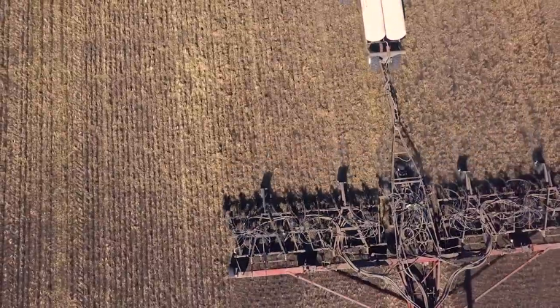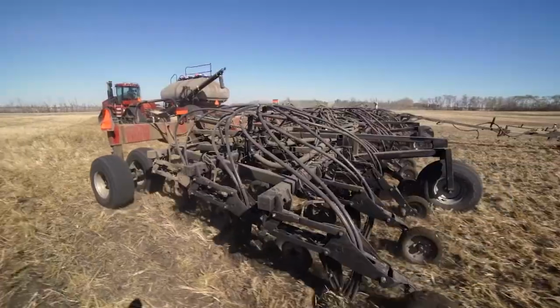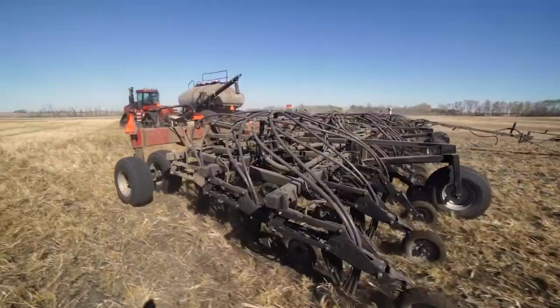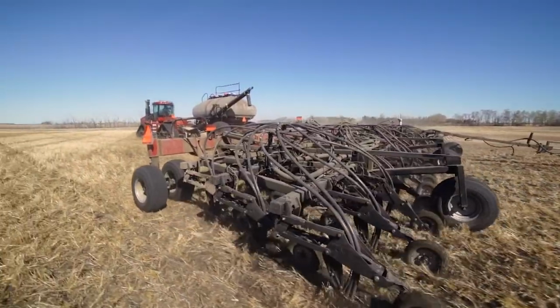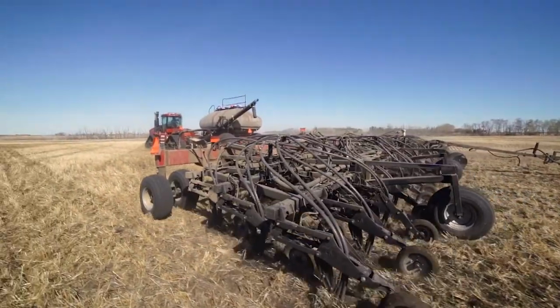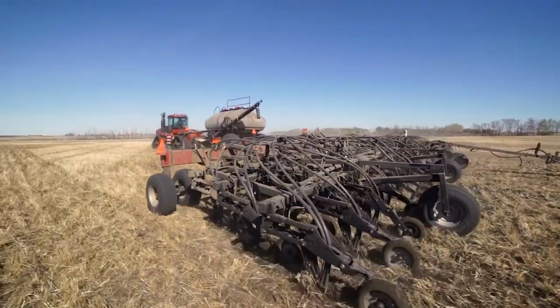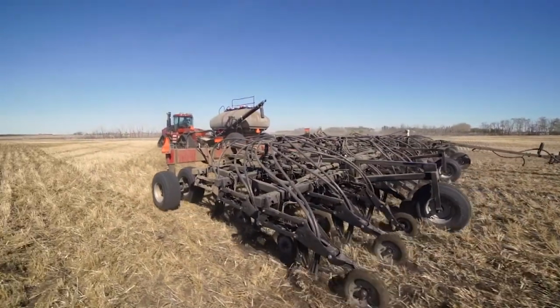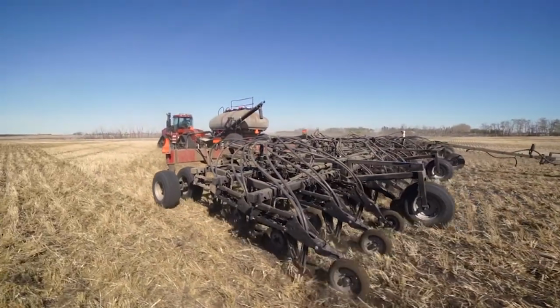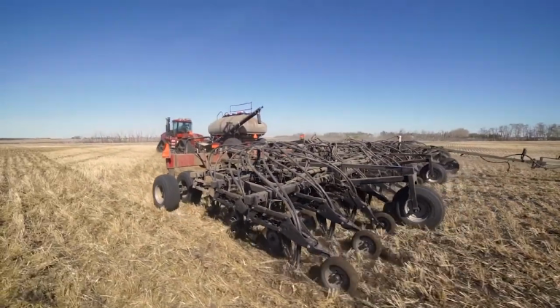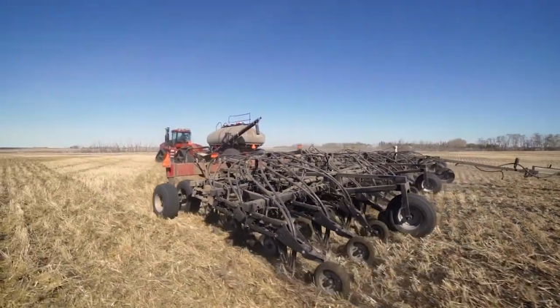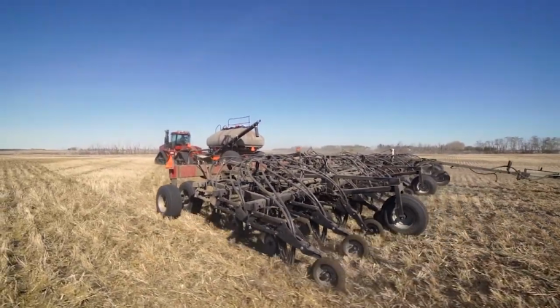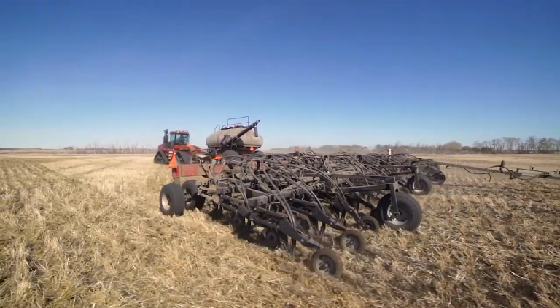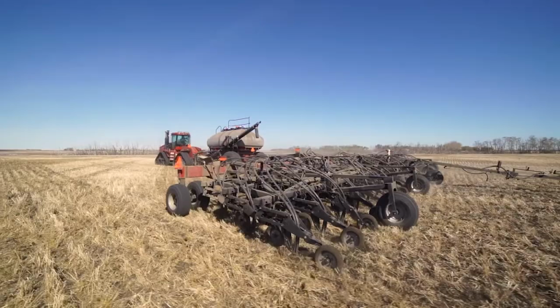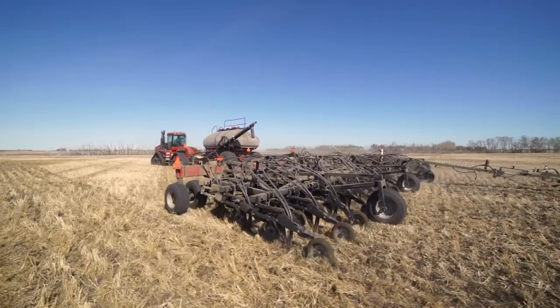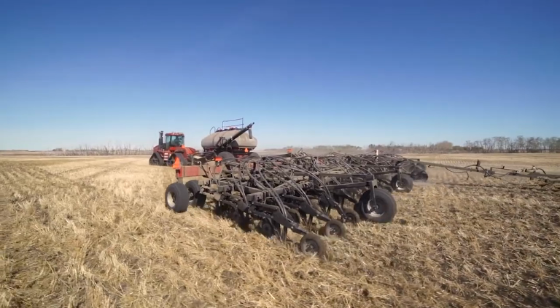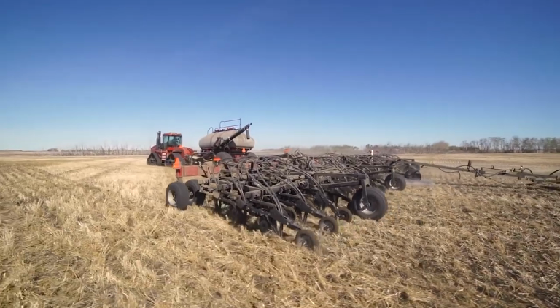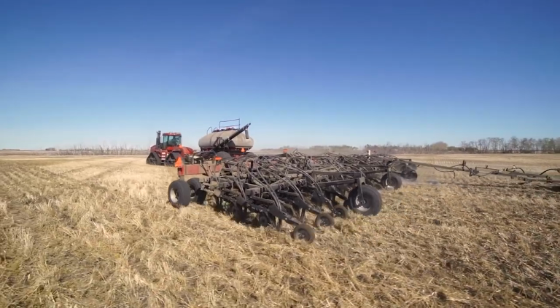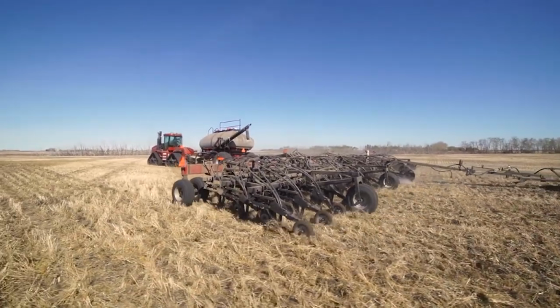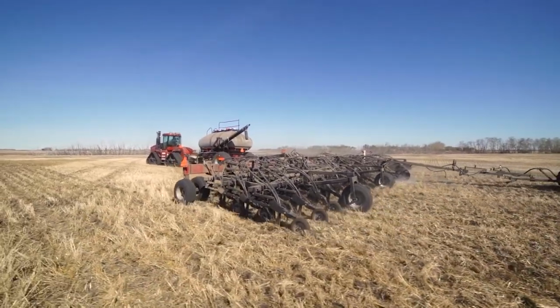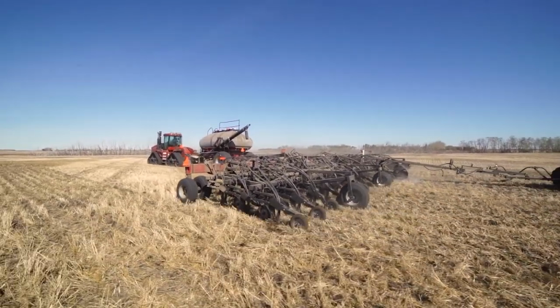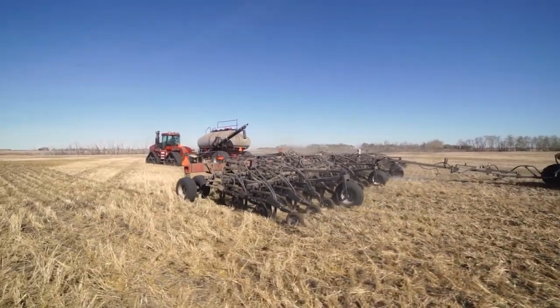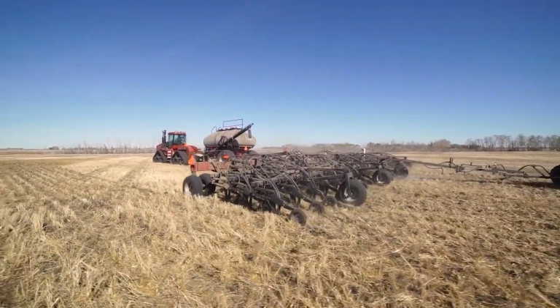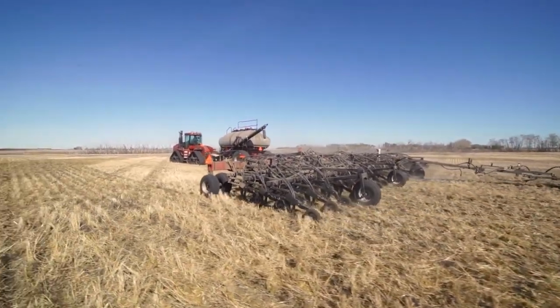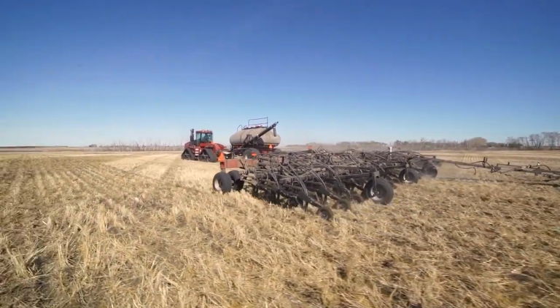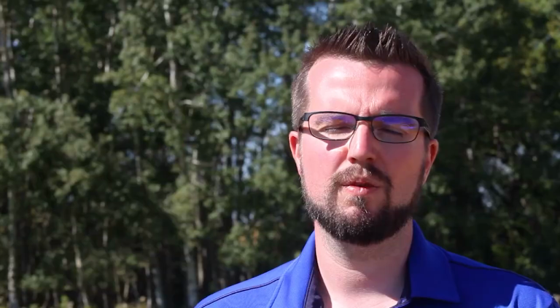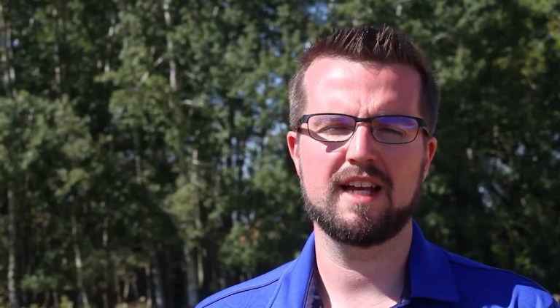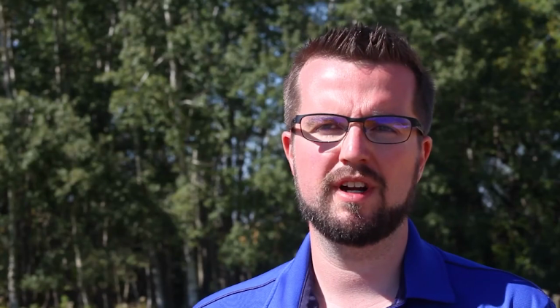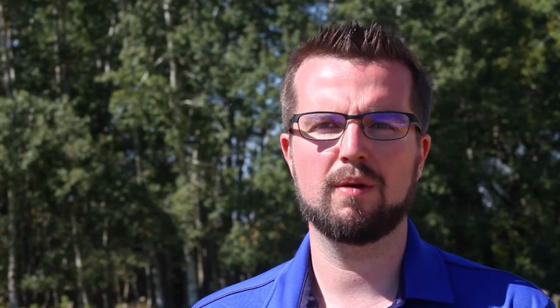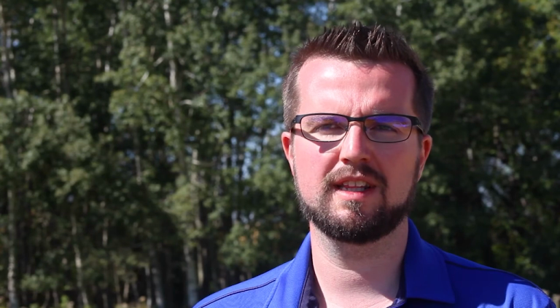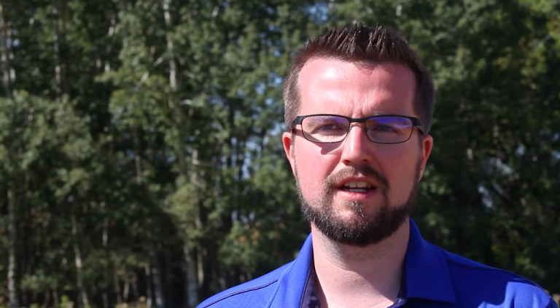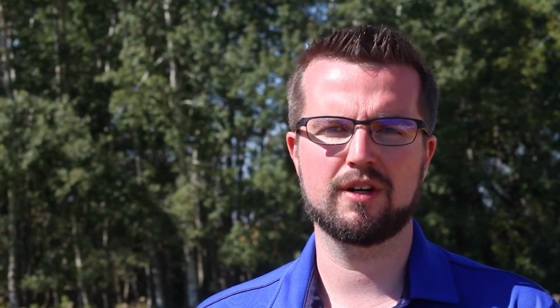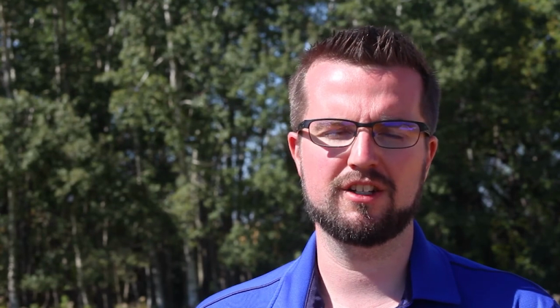The third and center shoot allows for close placement of the critical starter fertilizer blend without mixing in the seed row. This allows for better blend options with less worry about burning the seed on germination.